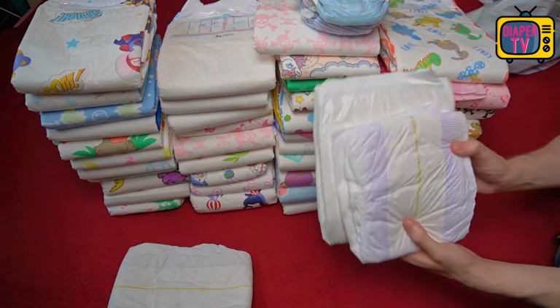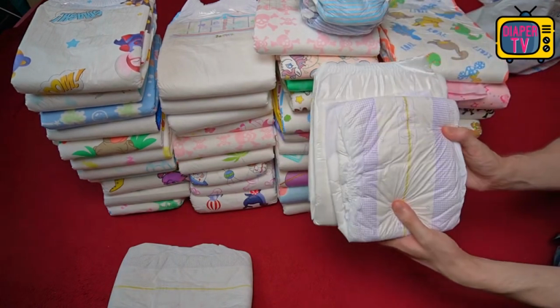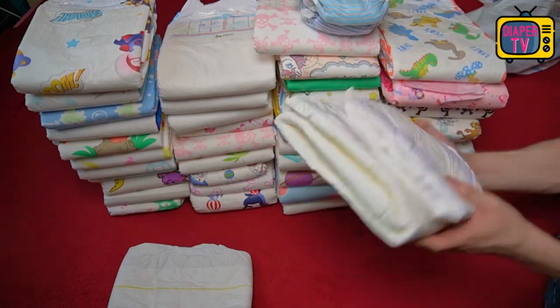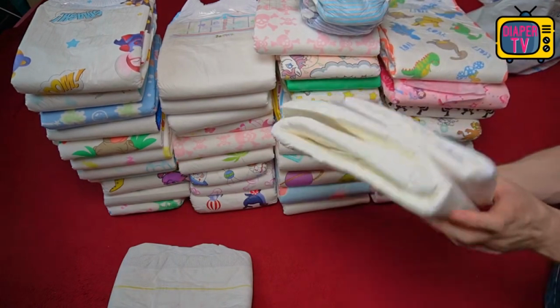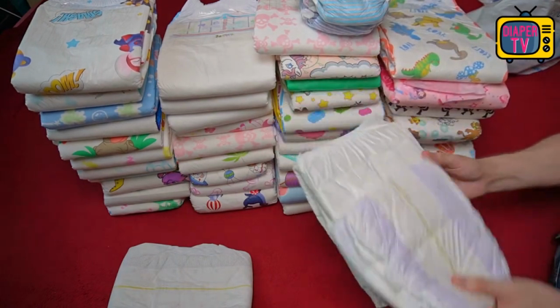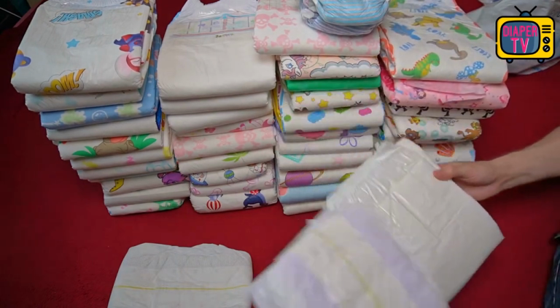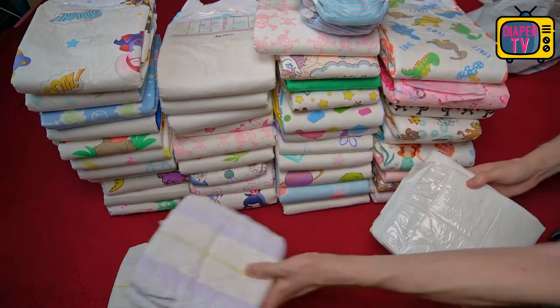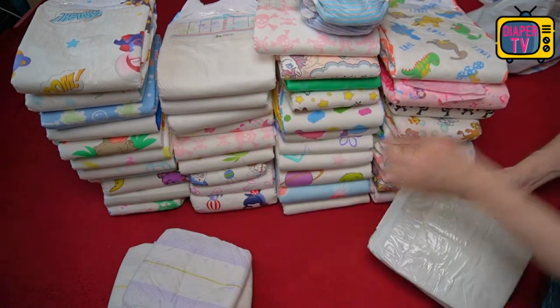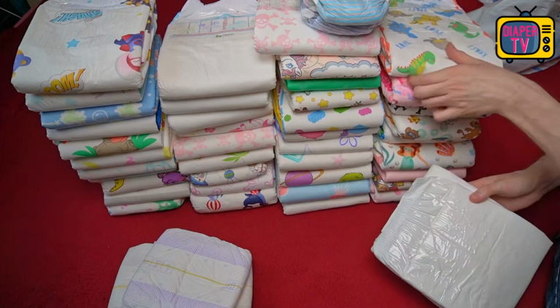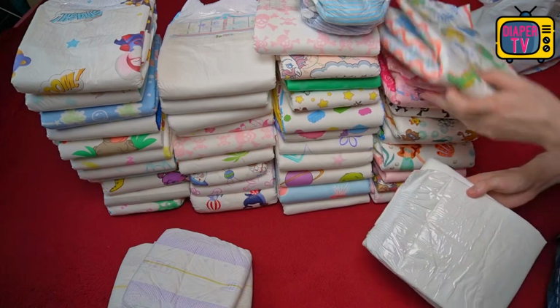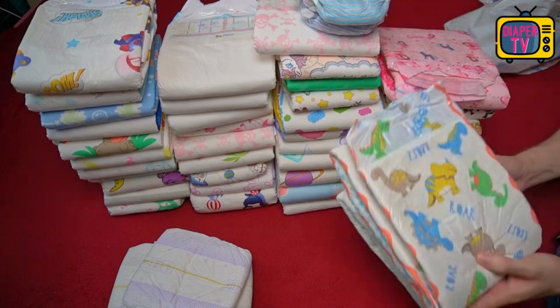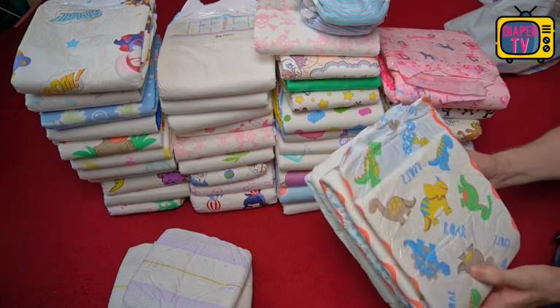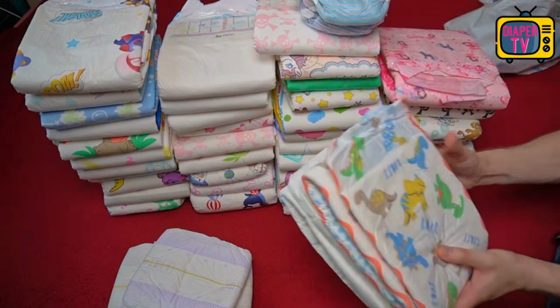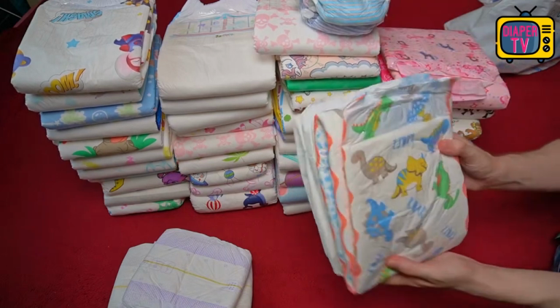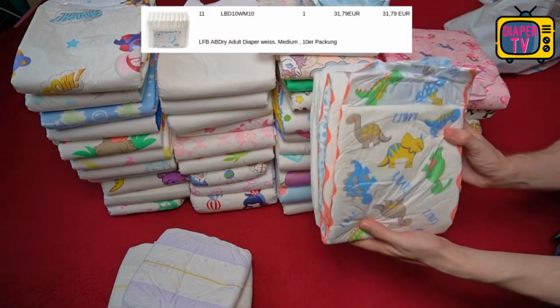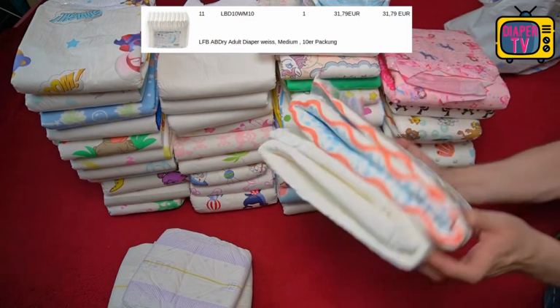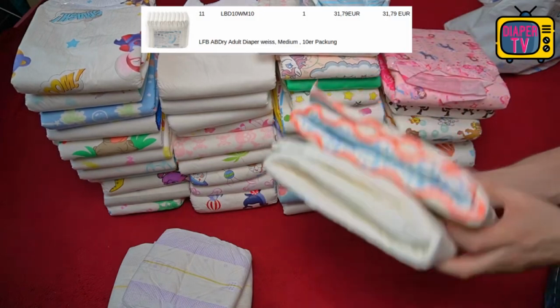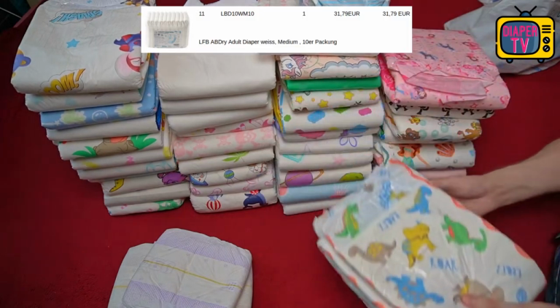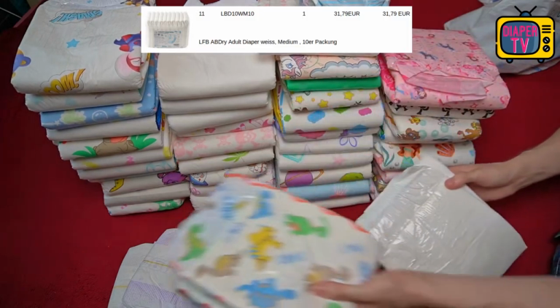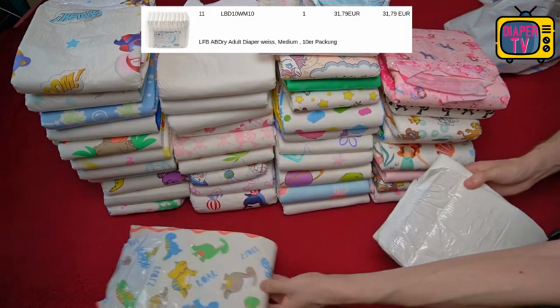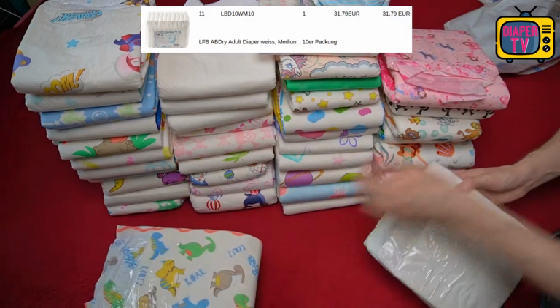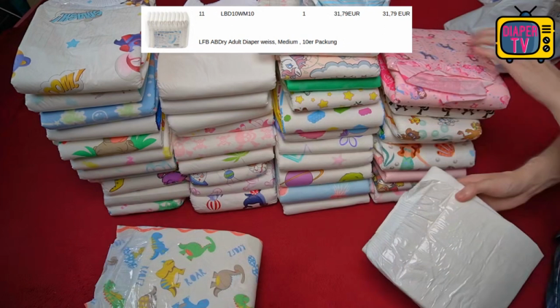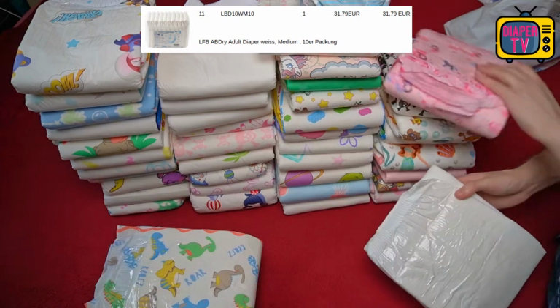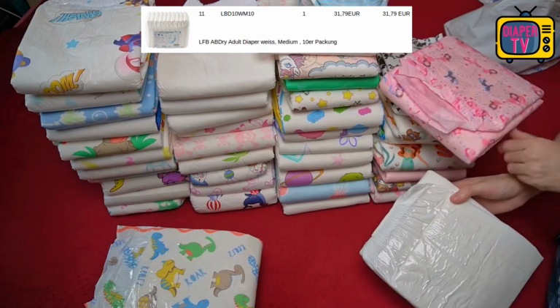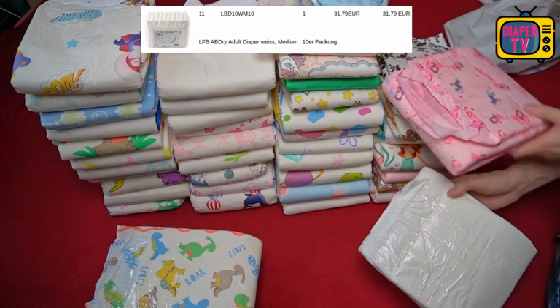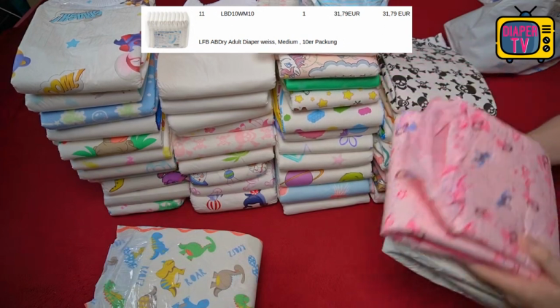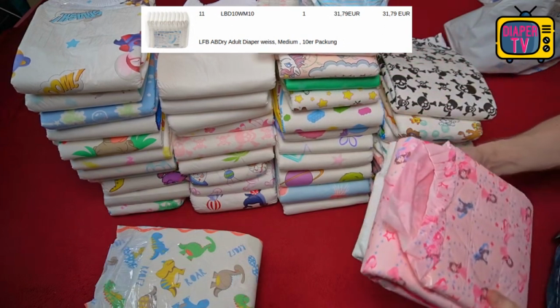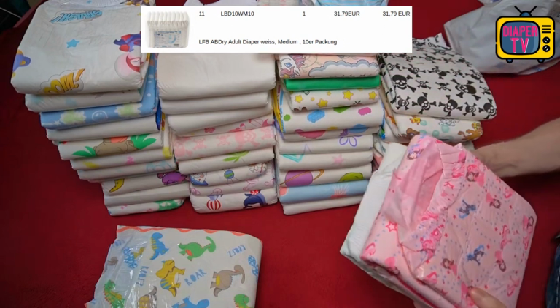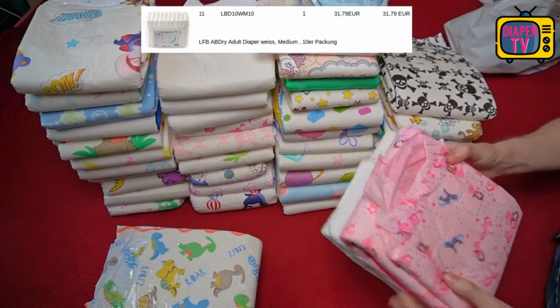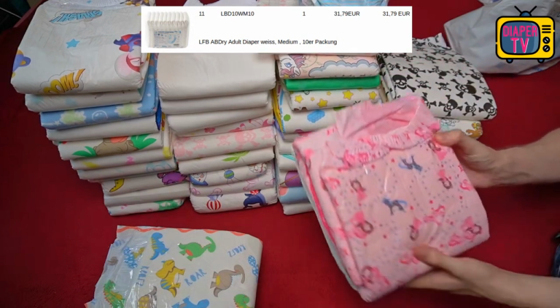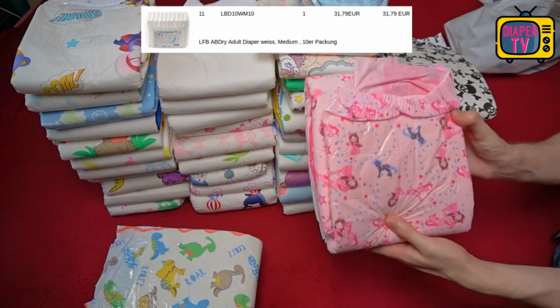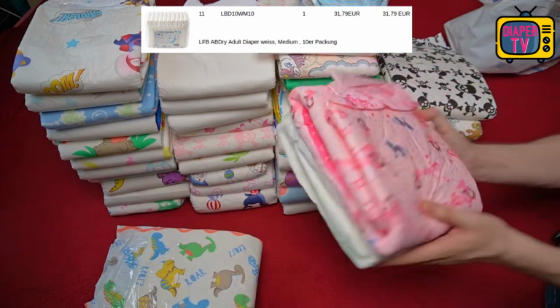Some diapers have risen within a halfway reasonable range, like Crinkles. Others are excessively overpriced, like certain offerings from ABU such as the Peak ABU. With the AB Dry, the price is still okay for the performance offered.